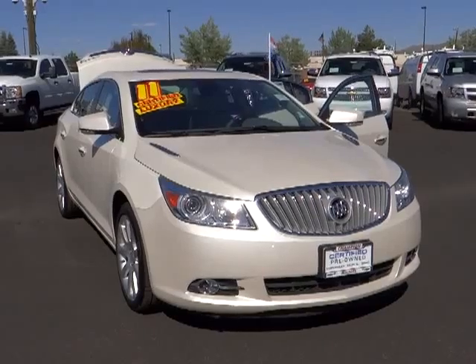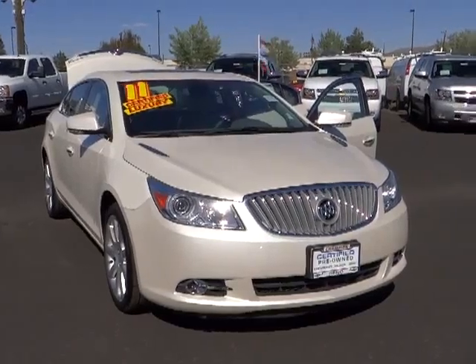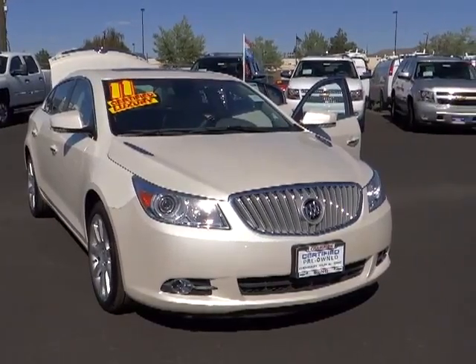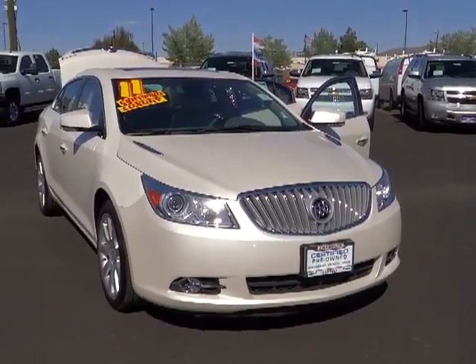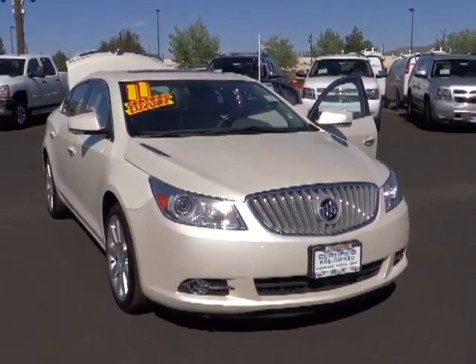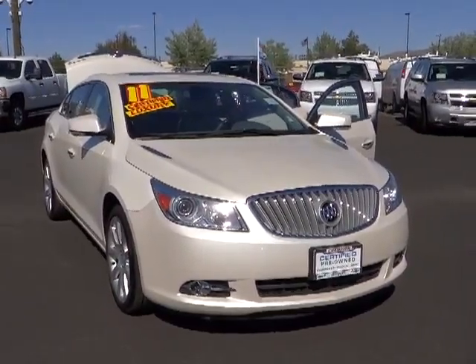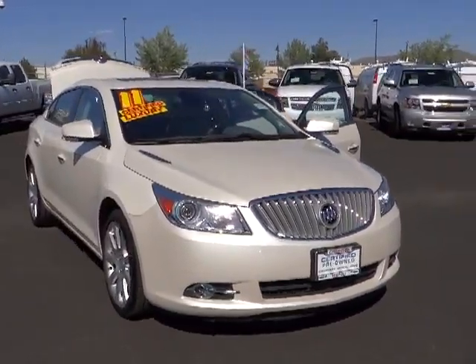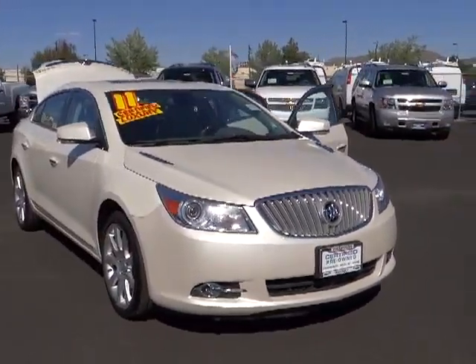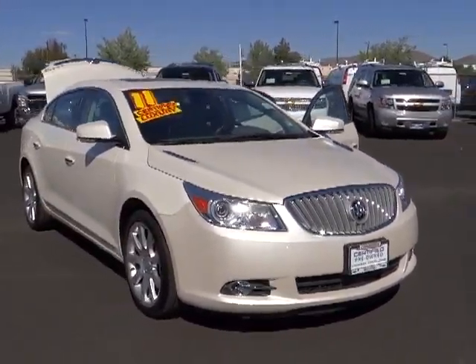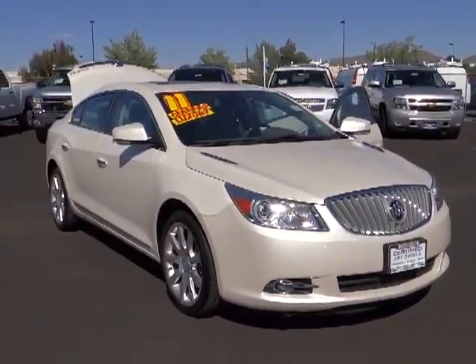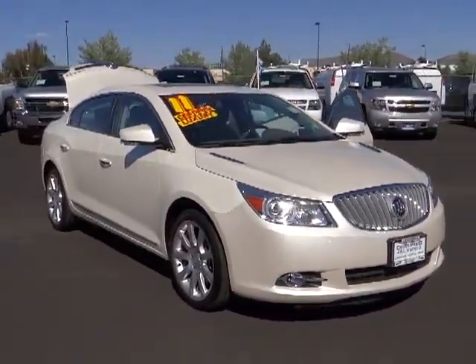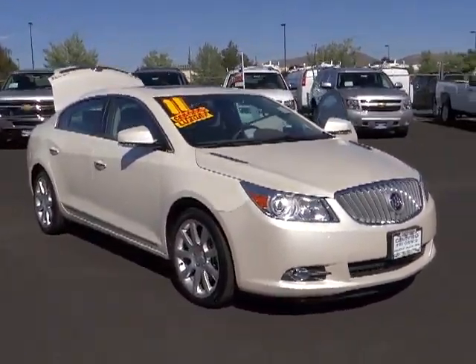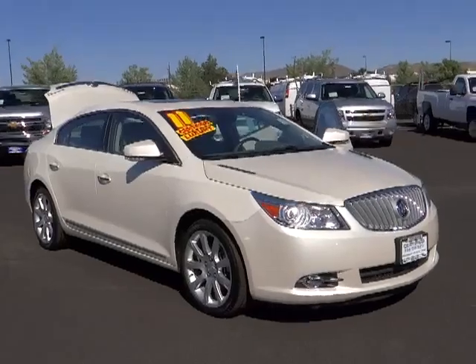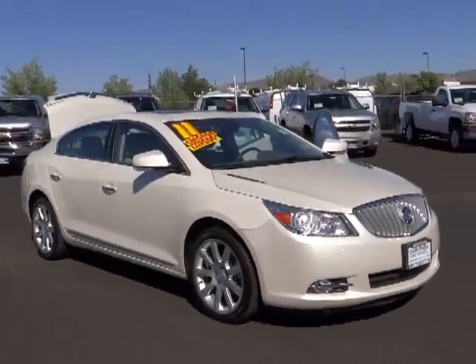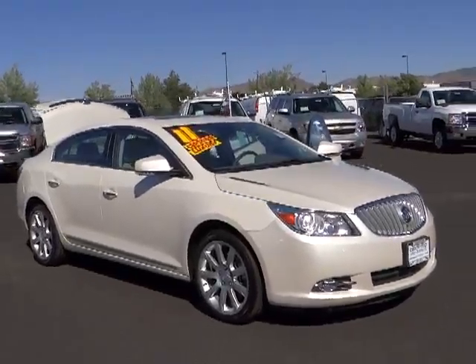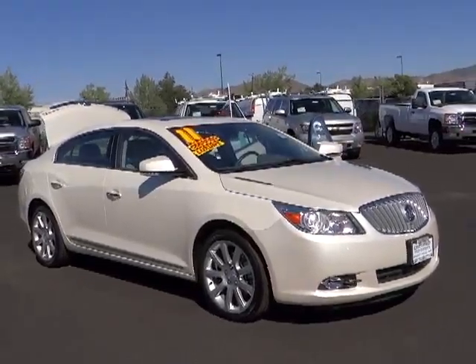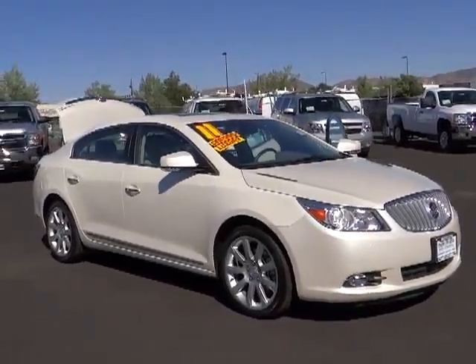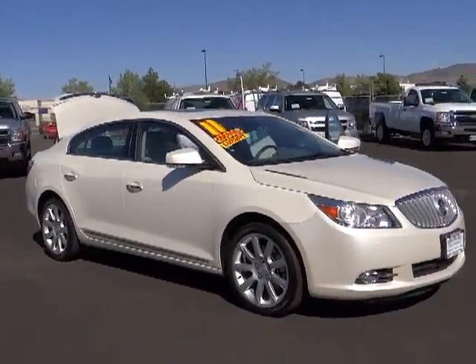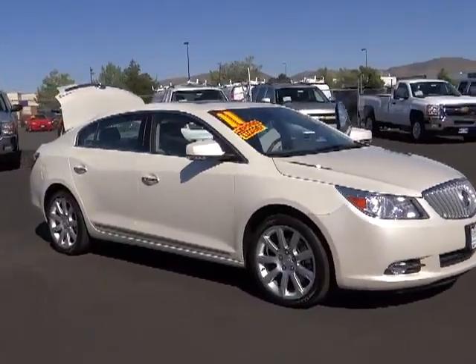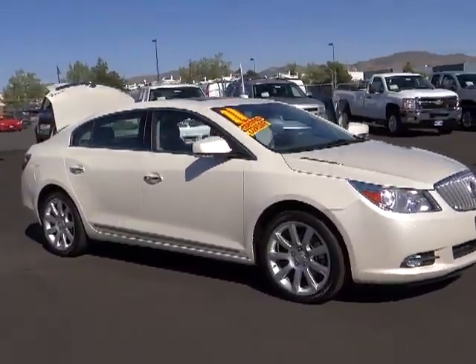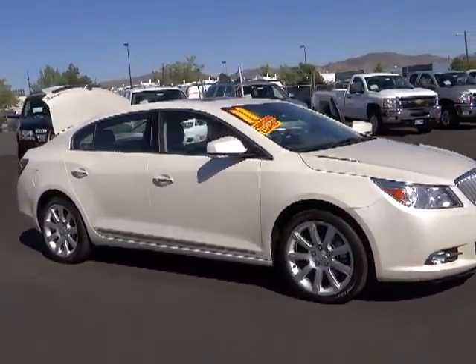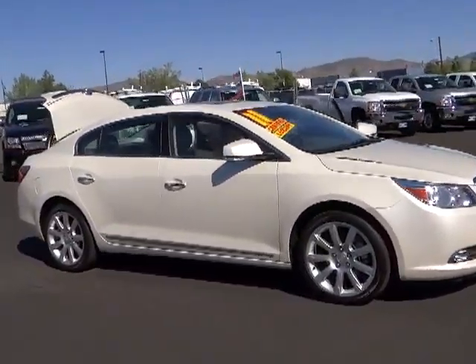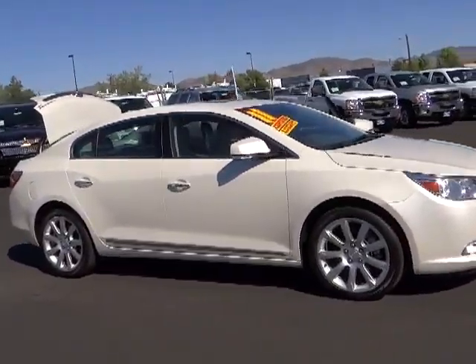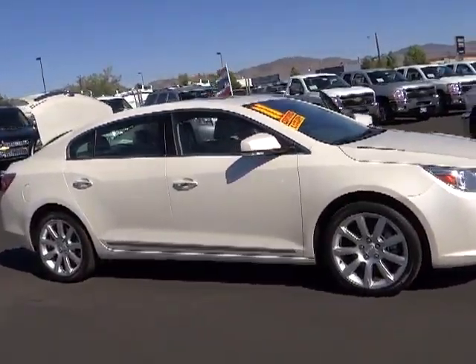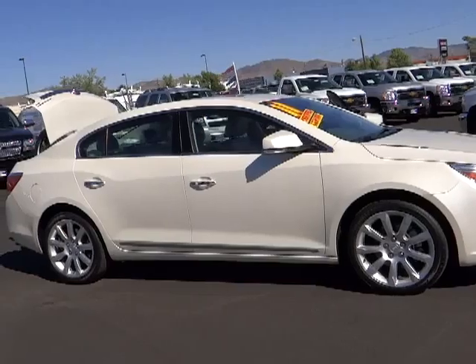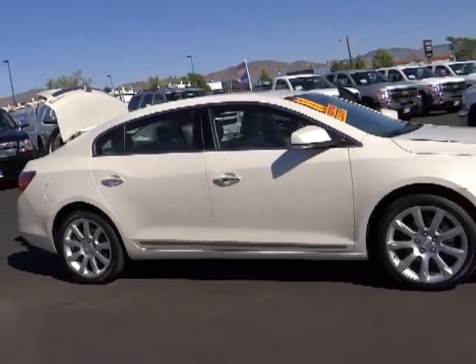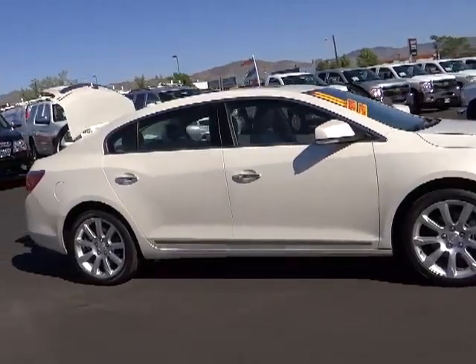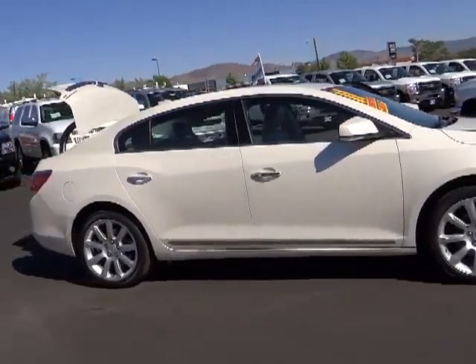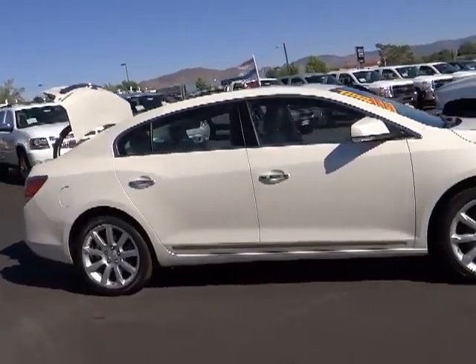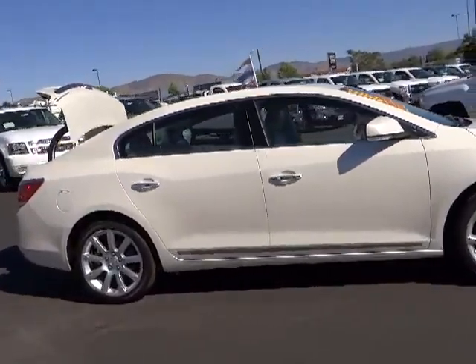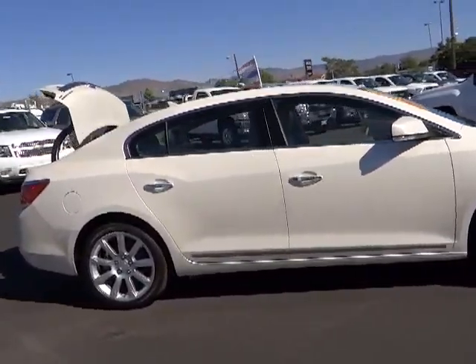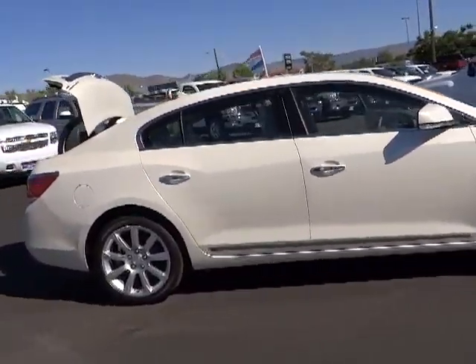2011 Buick LaCrosse. The Buick LaCrosse has a quiet interior, steady and supple ride, and responsive handling, and is priced below $30,000. This vehicle has less than 30,000 miles.